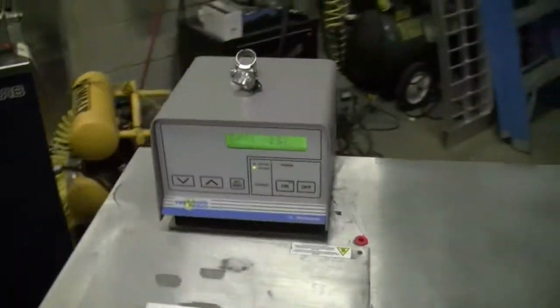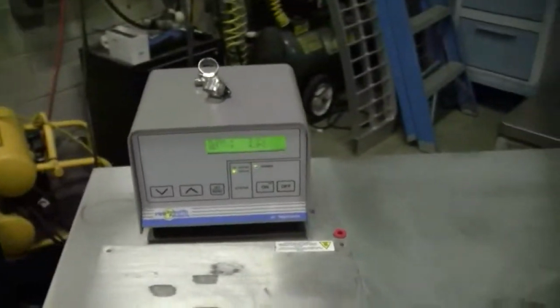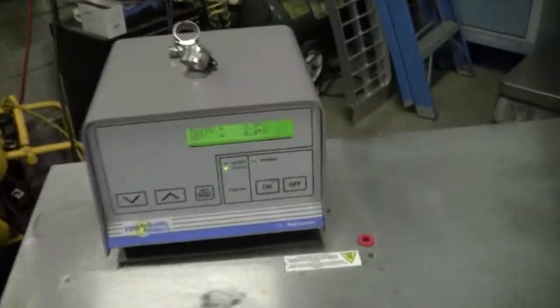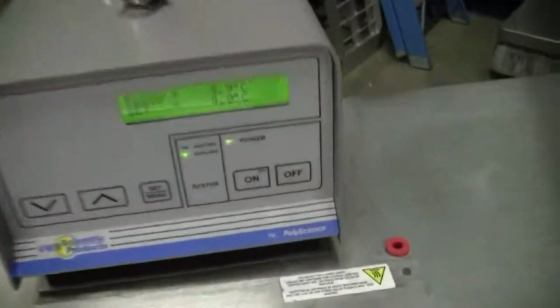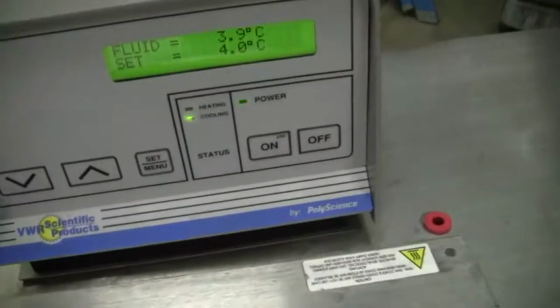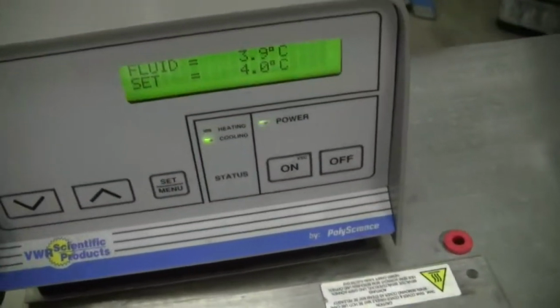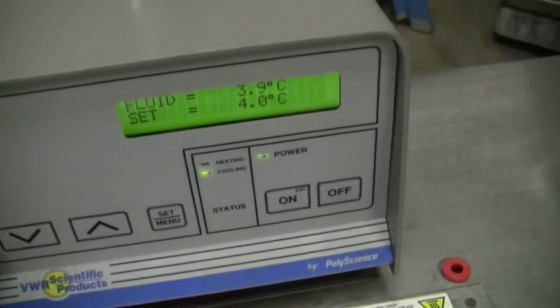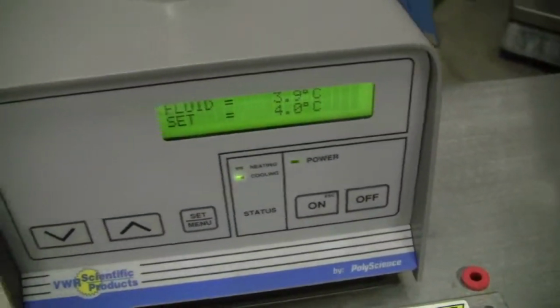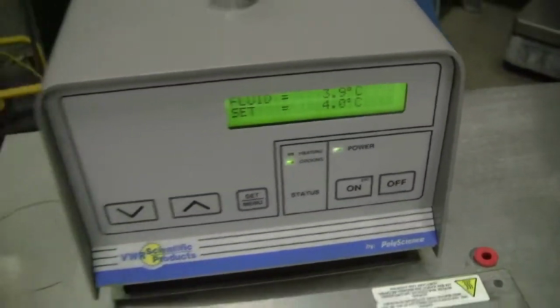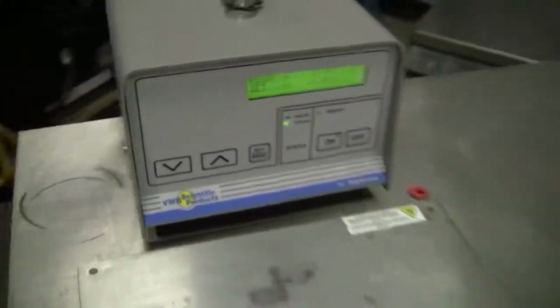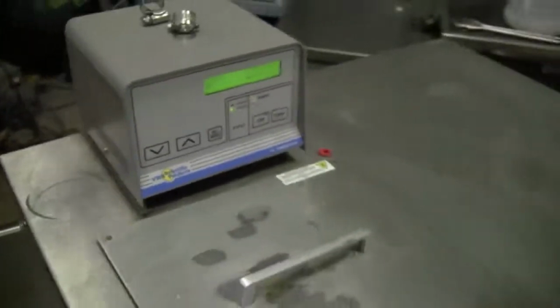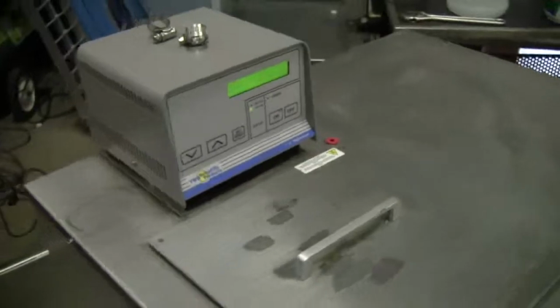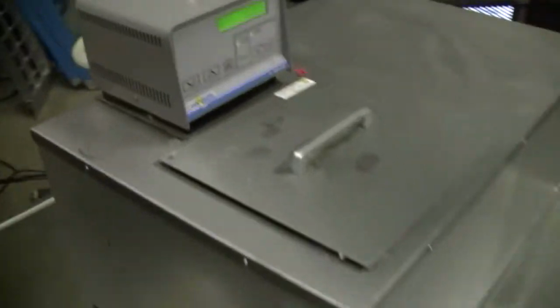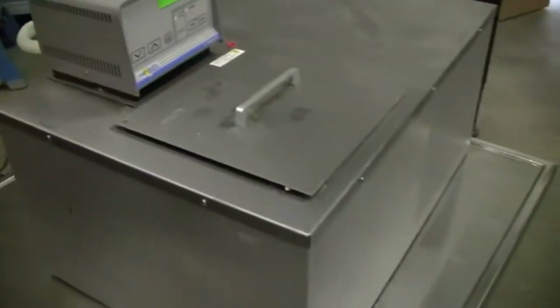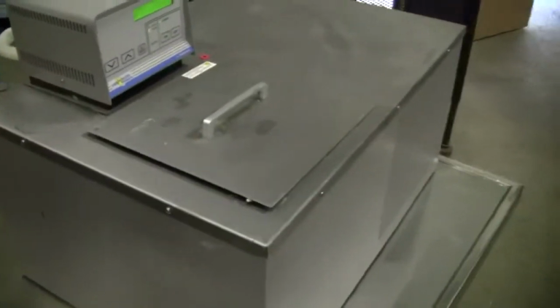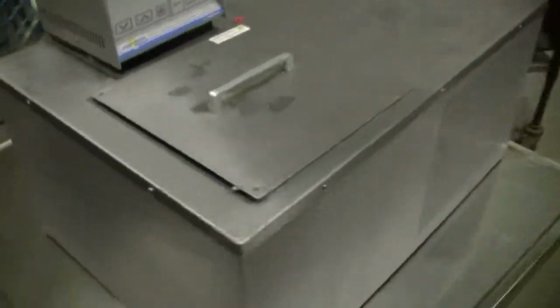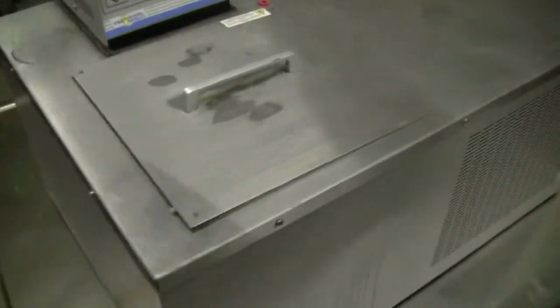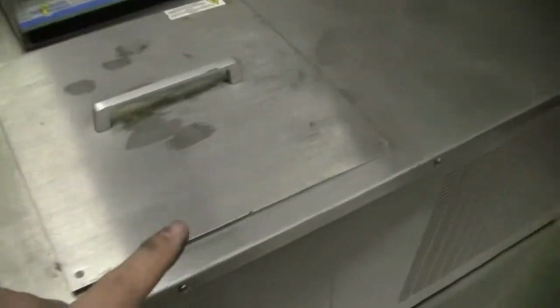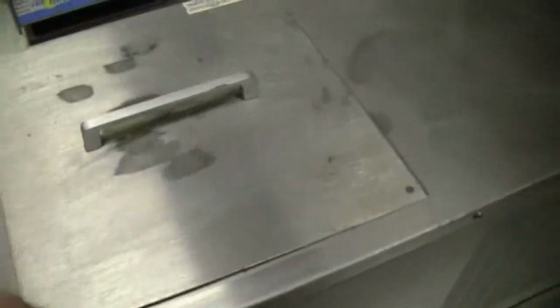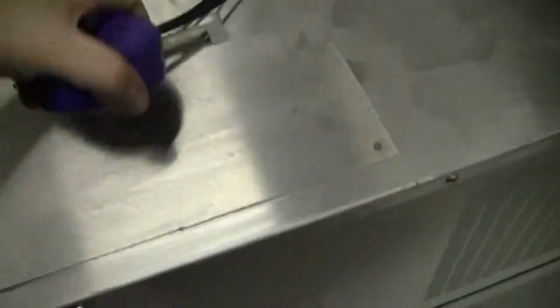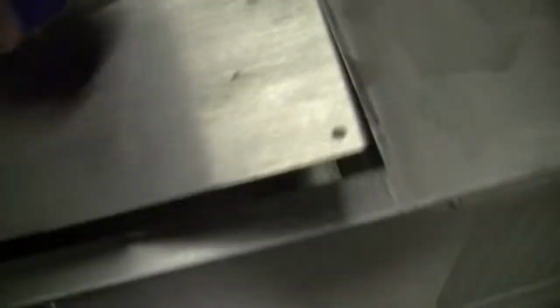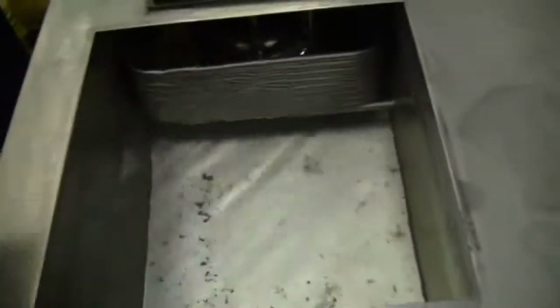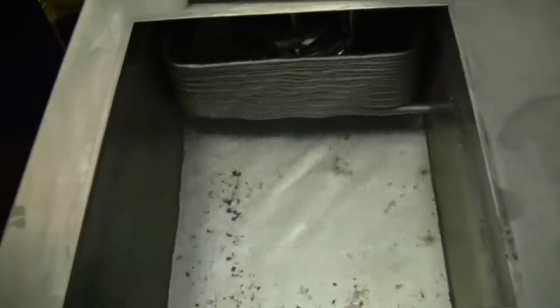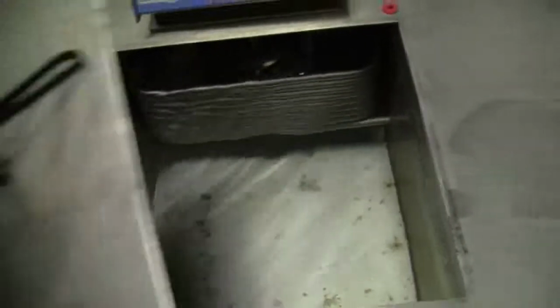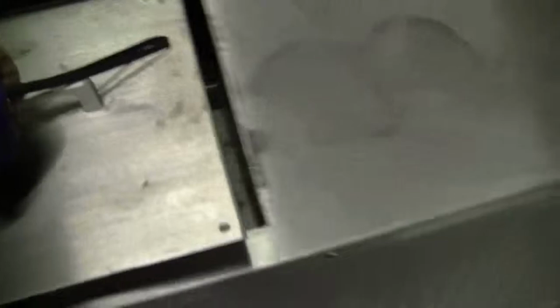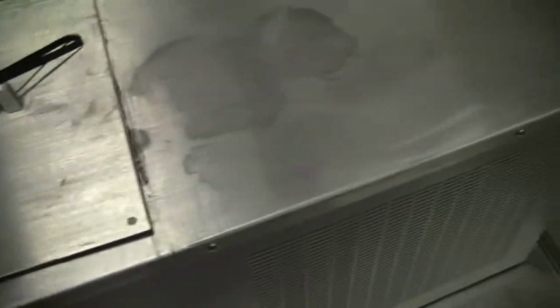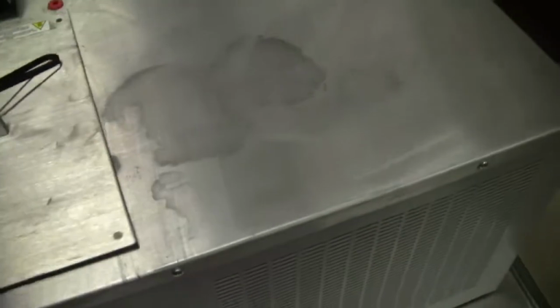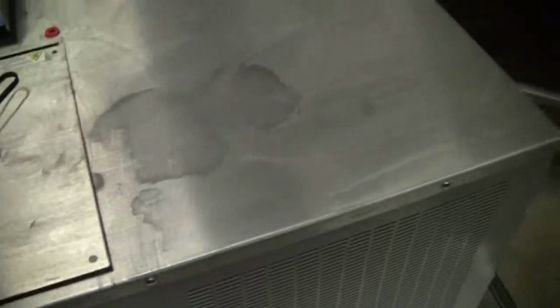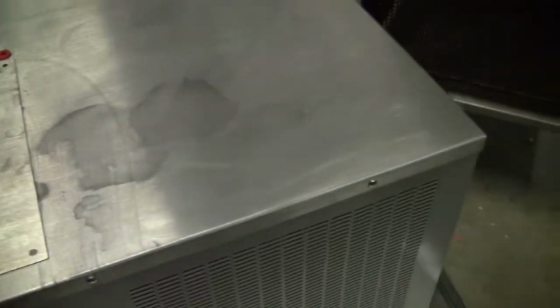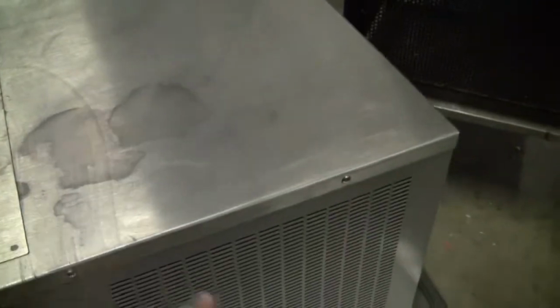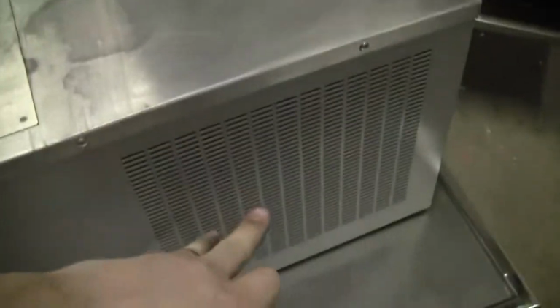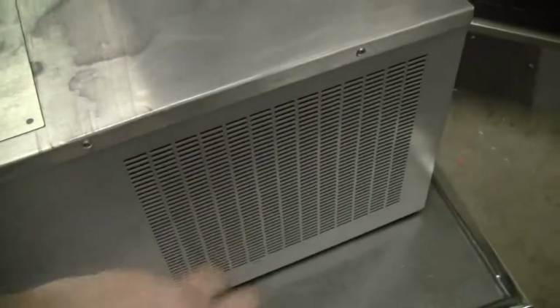It's holding quite nicely at 4 degrees. Reservoir is on this side. Compressor is on this side.